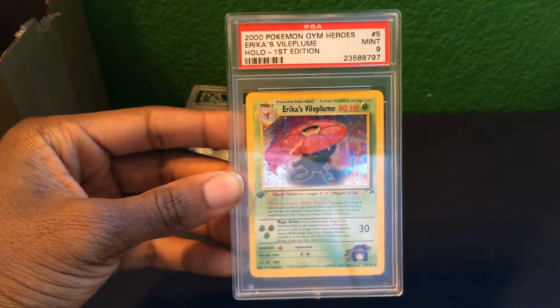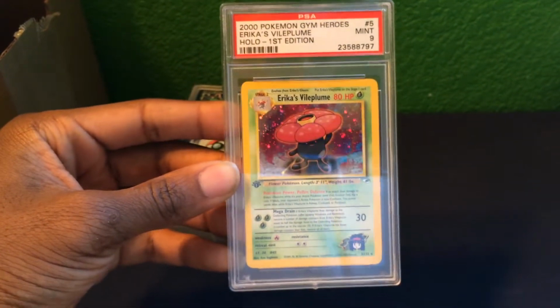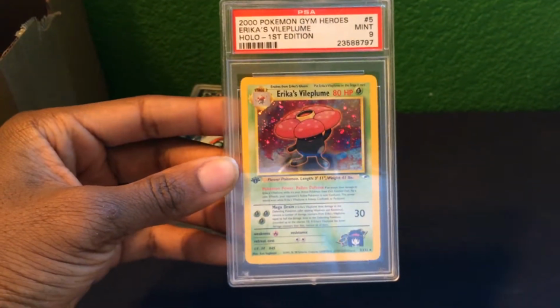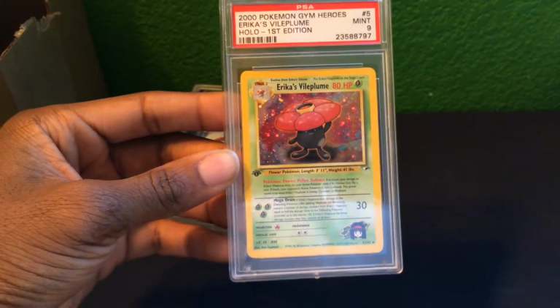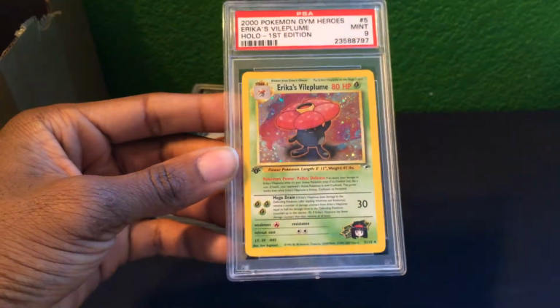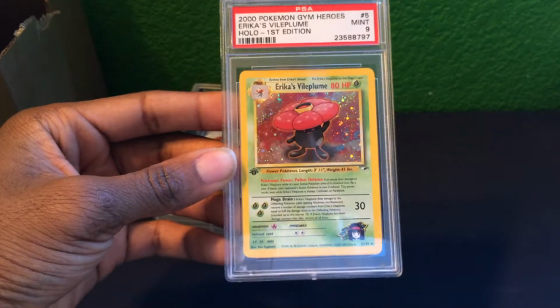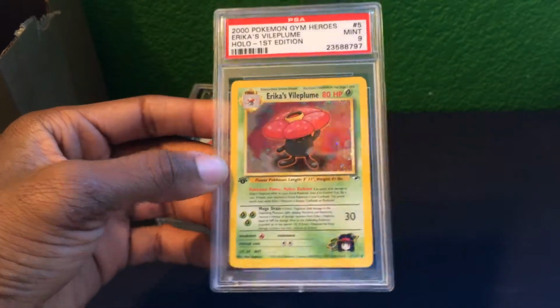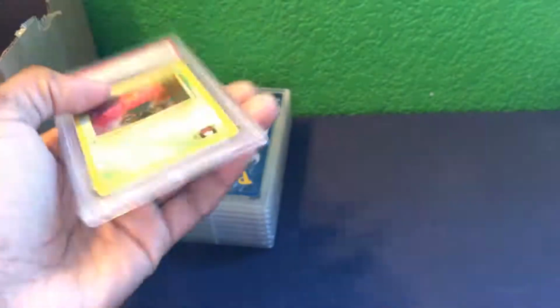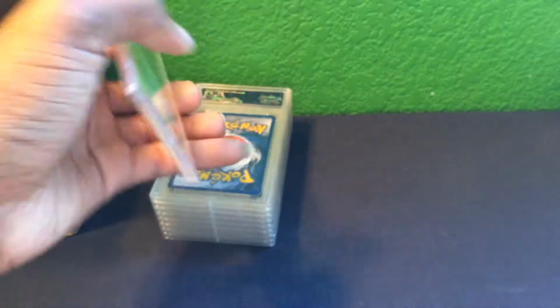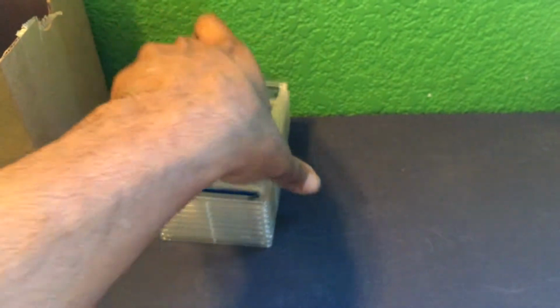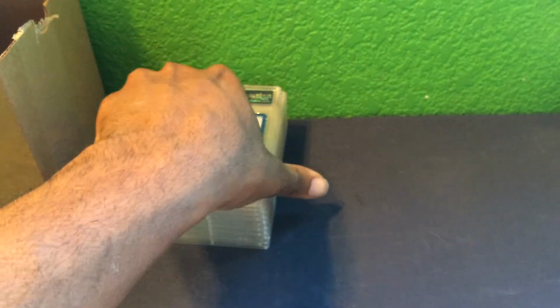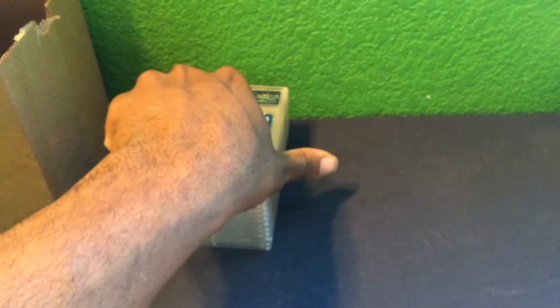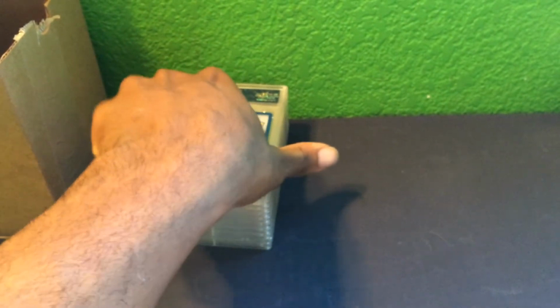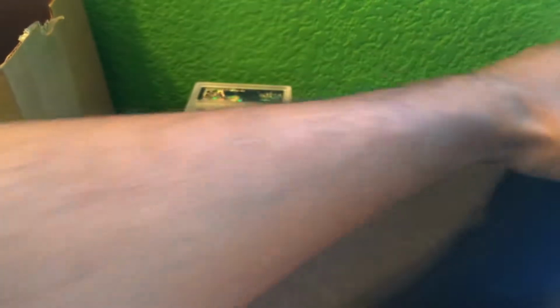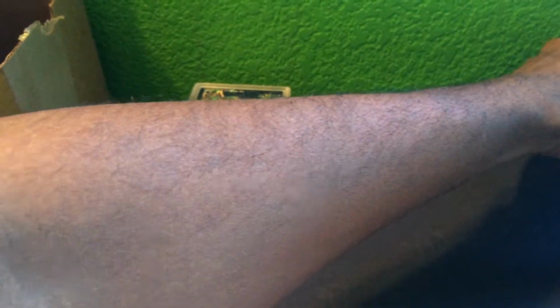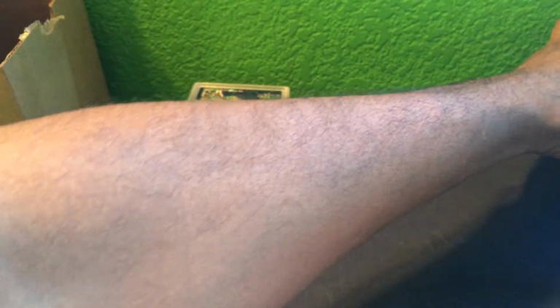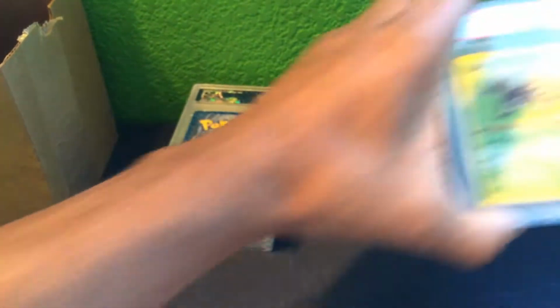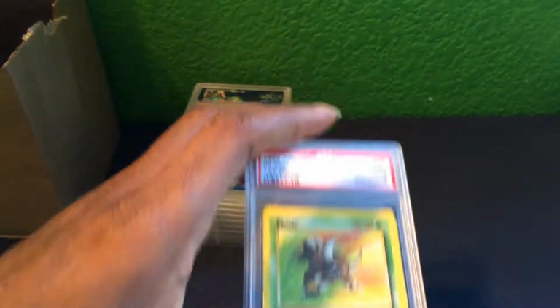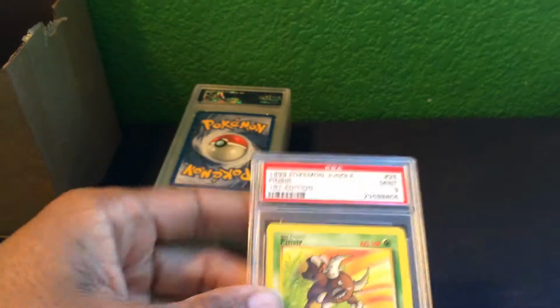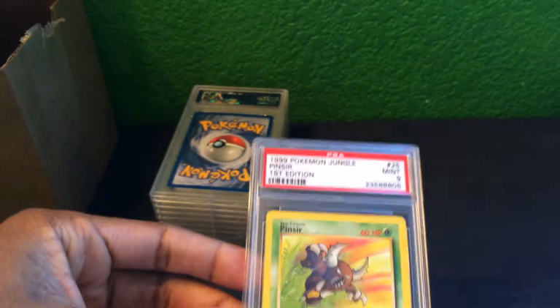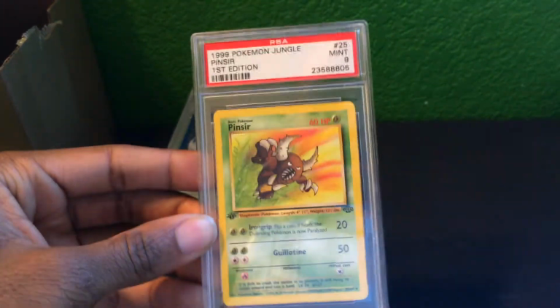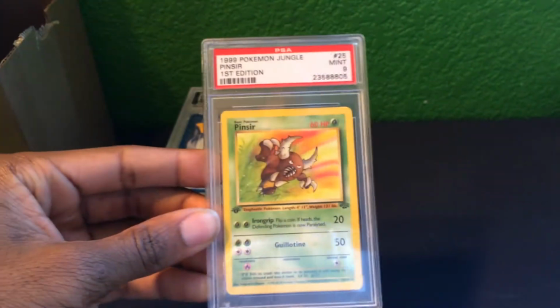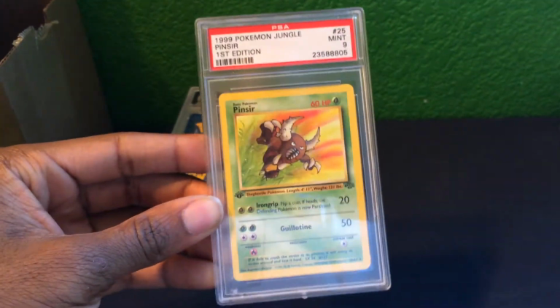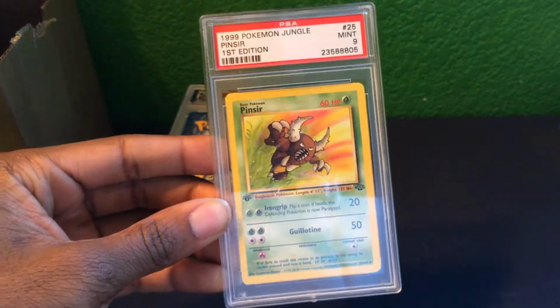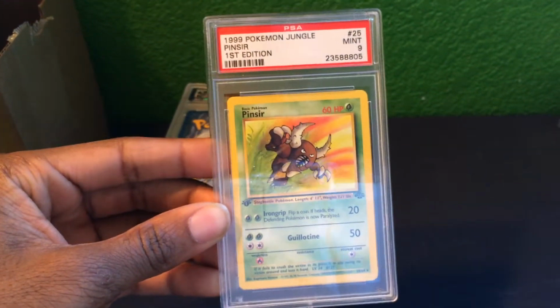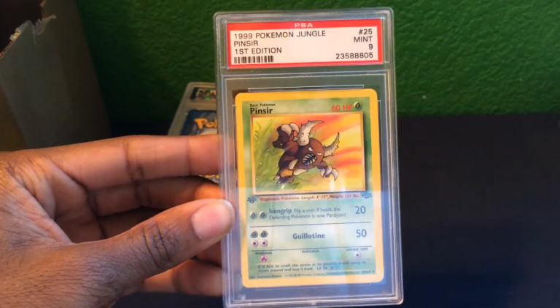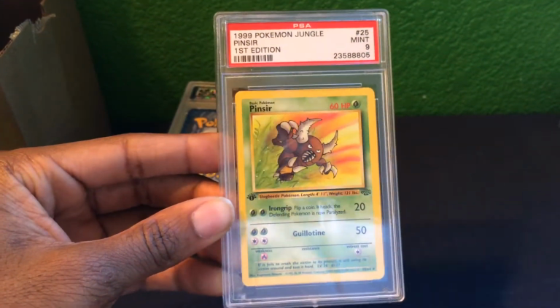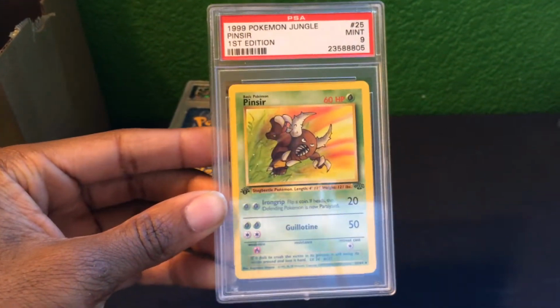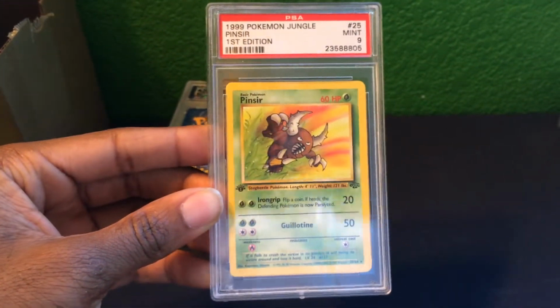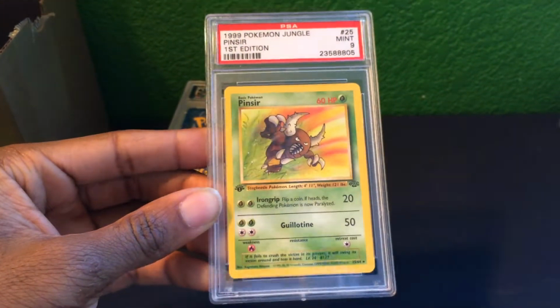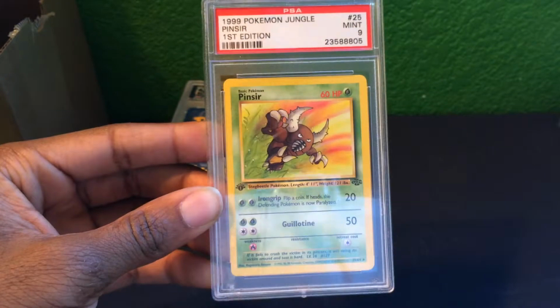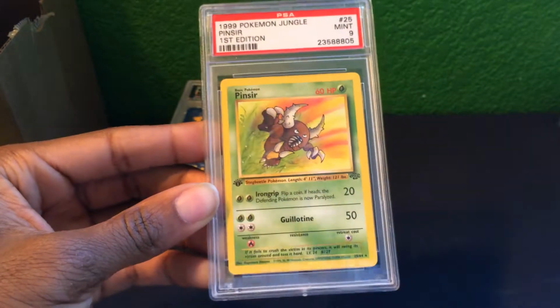I also have a first edition Erika's Vileplume from the Gym Heroes set with a Mint 9 grade. From the Jungle set, there's a first edition Pinsir as a Mint 9 — a non-holo.